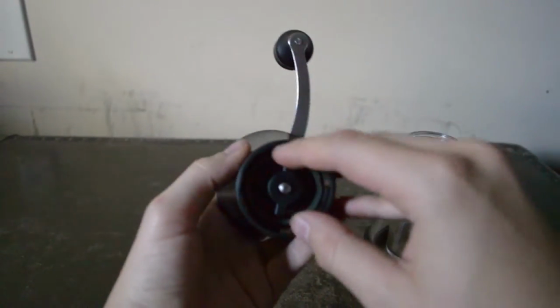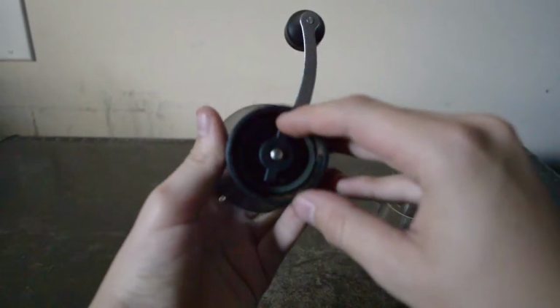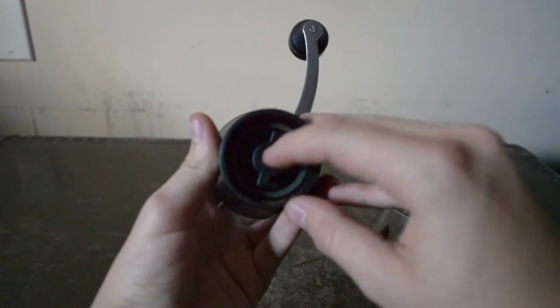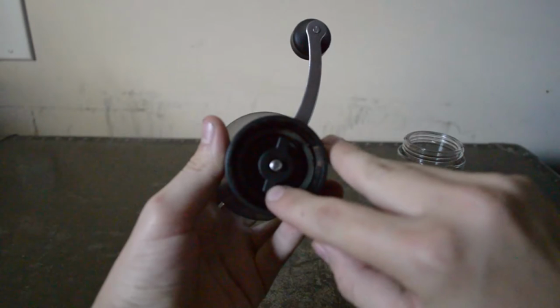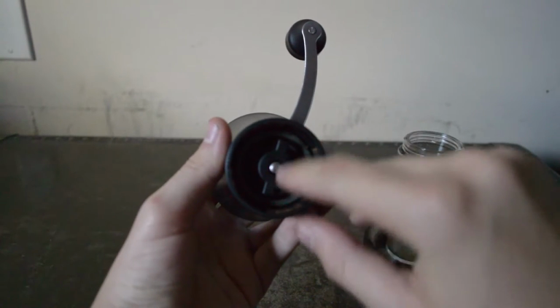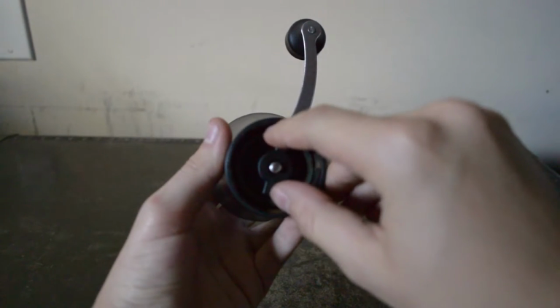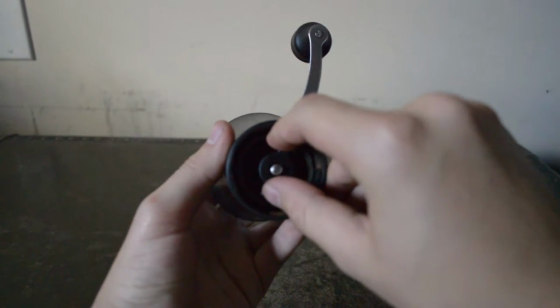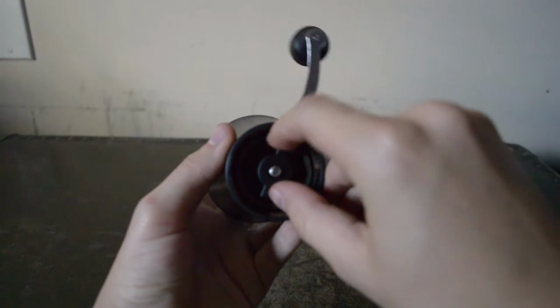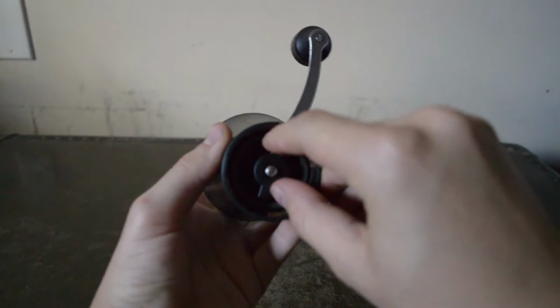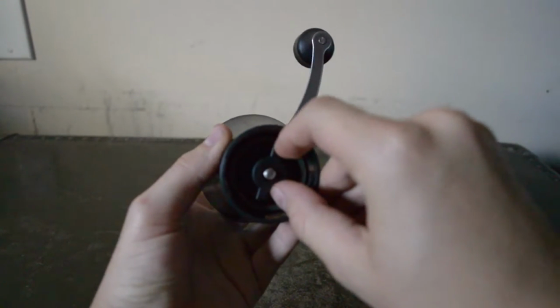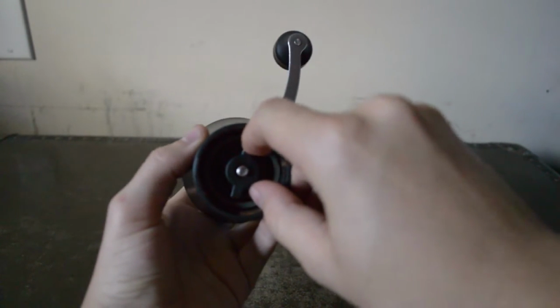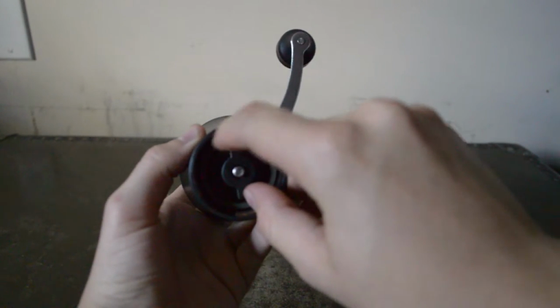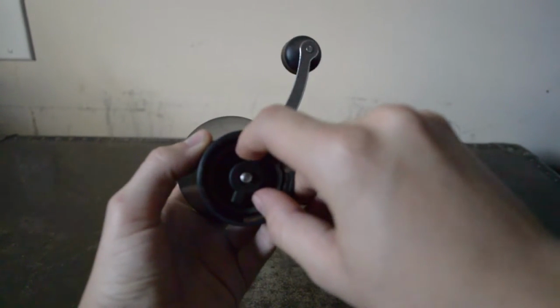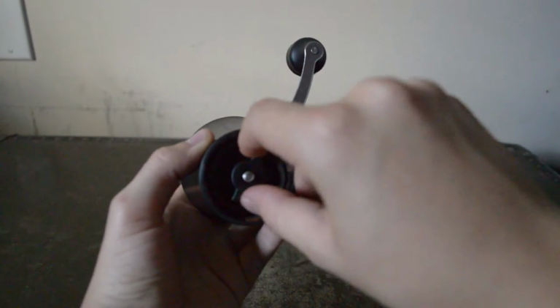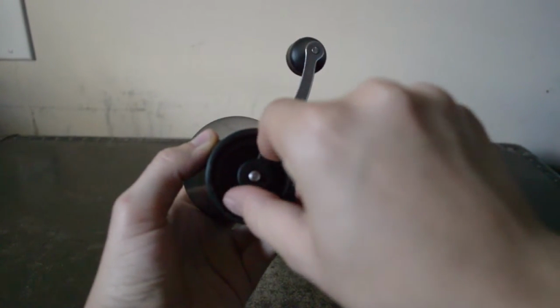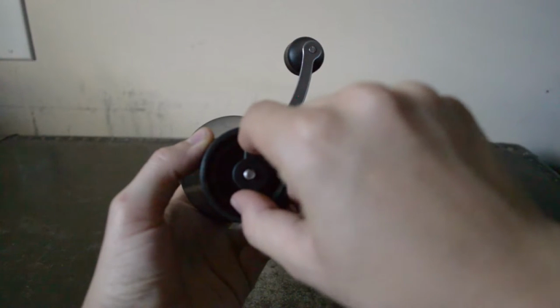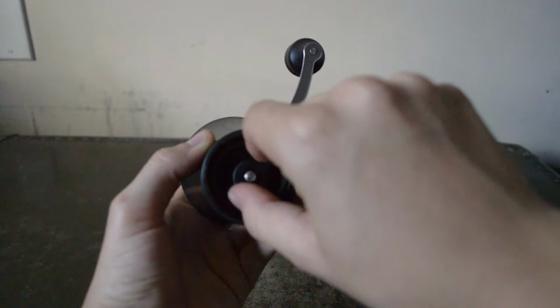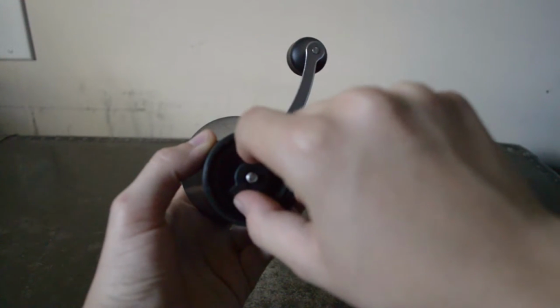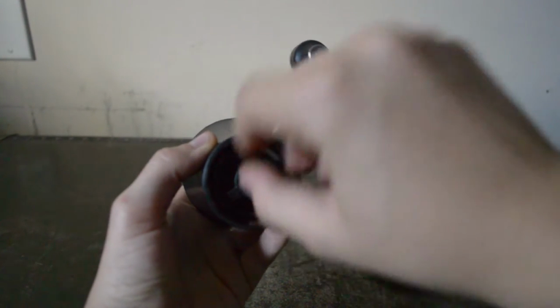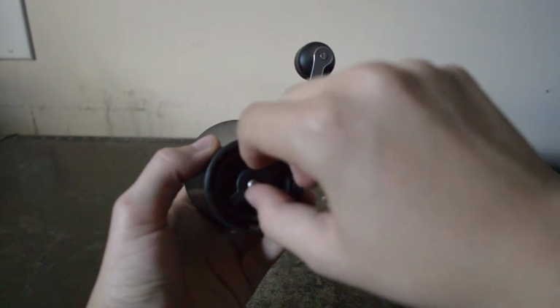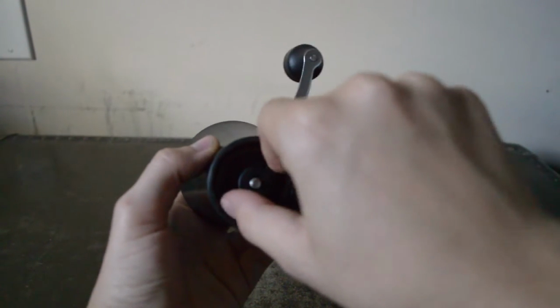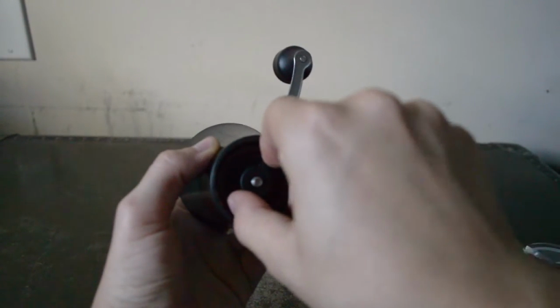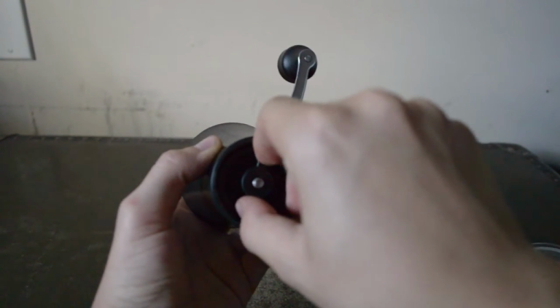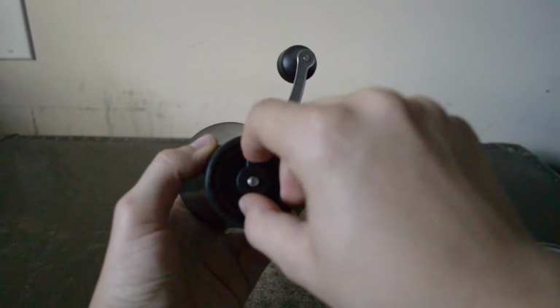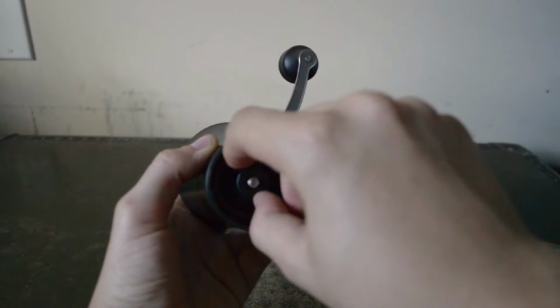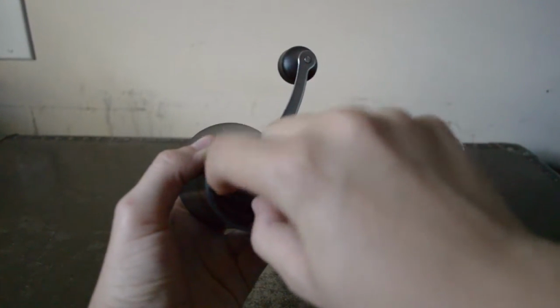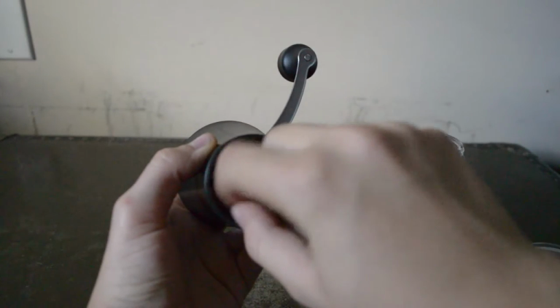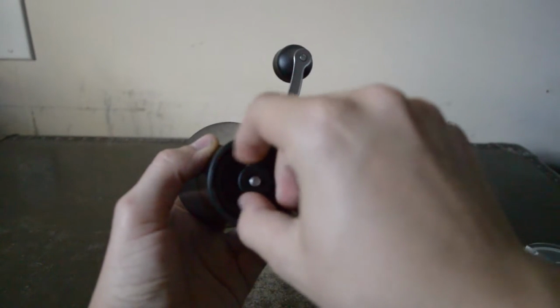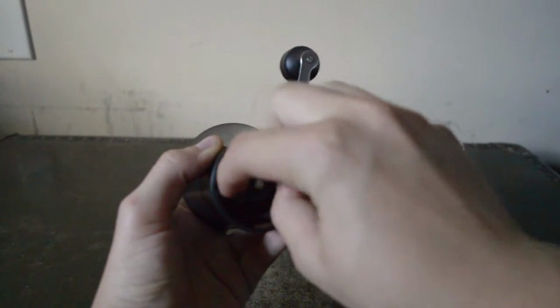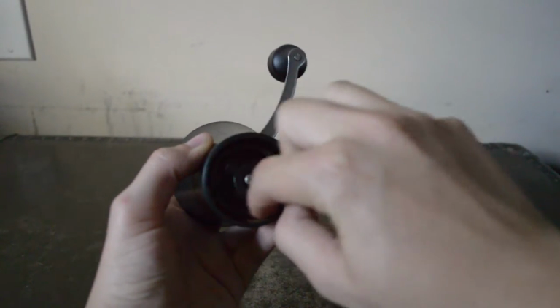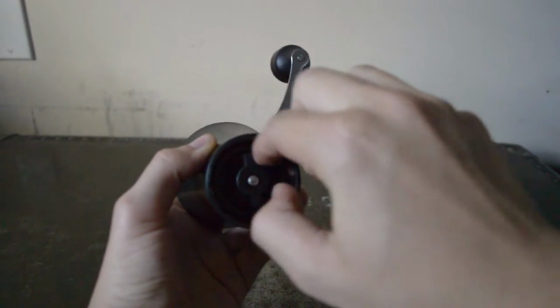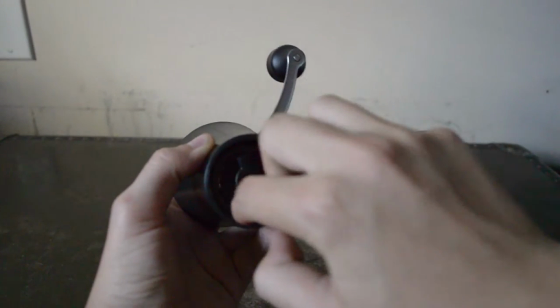This little wing nut right here is the adjuster for the coffee. The tighter it is, the smaller the granules will be. And the less tightened it is, the larger the granules will be.